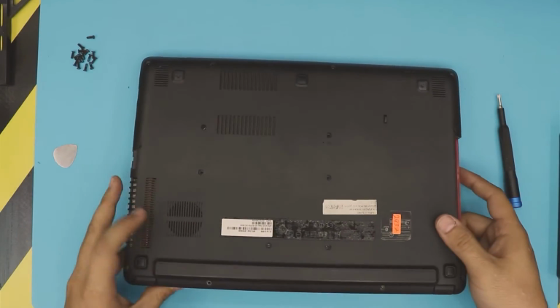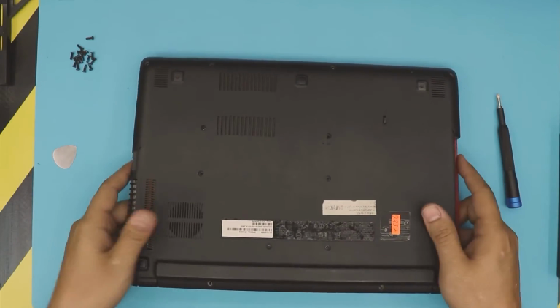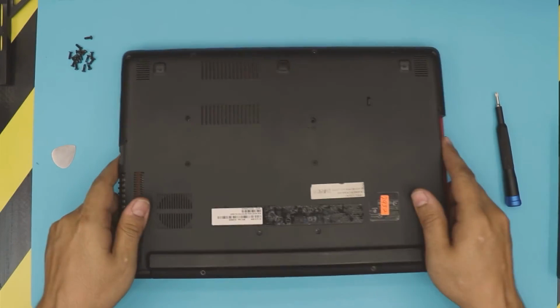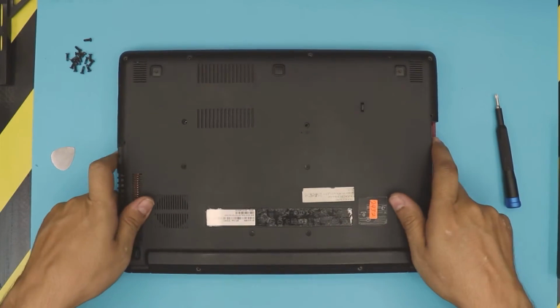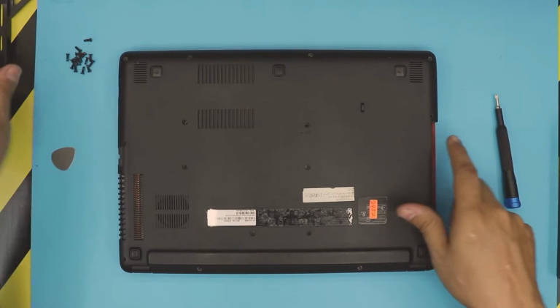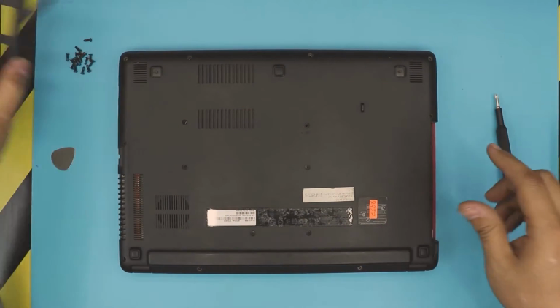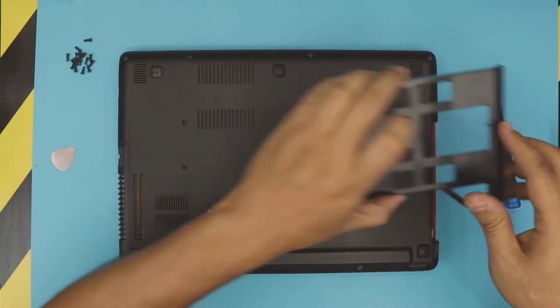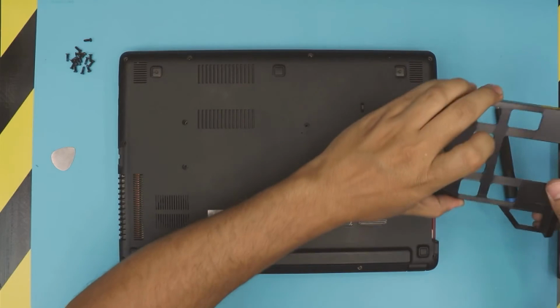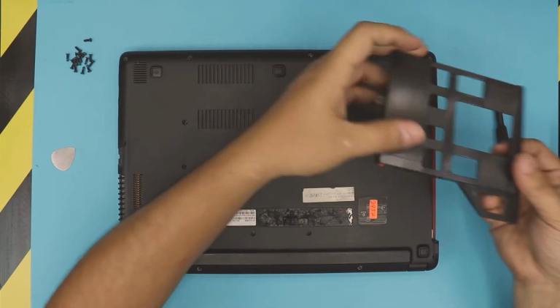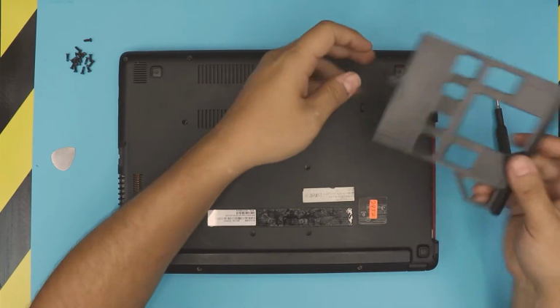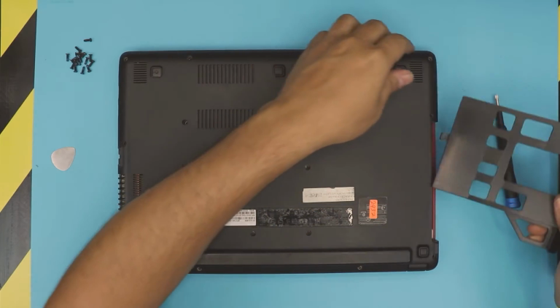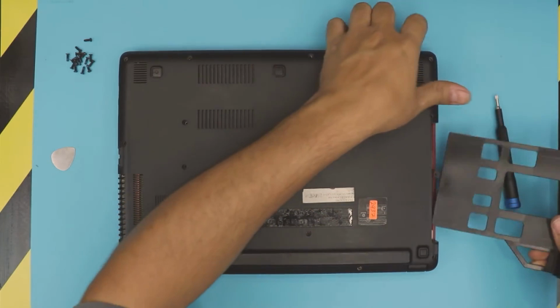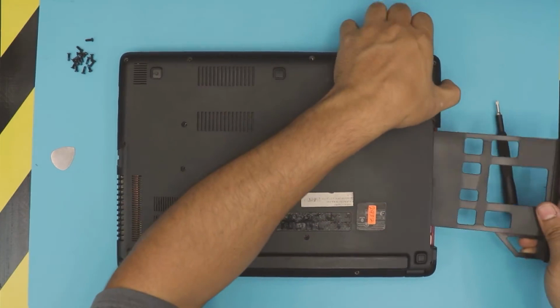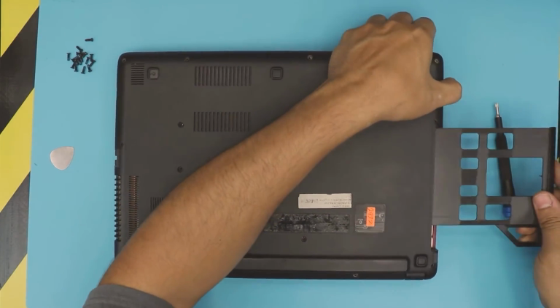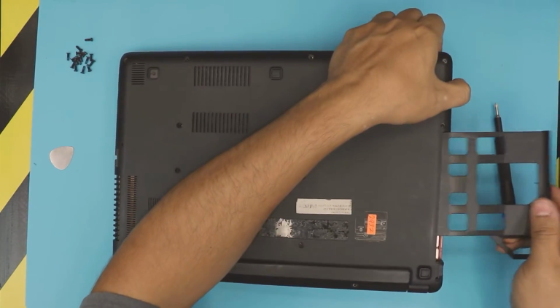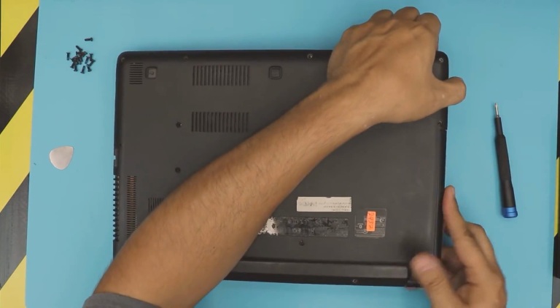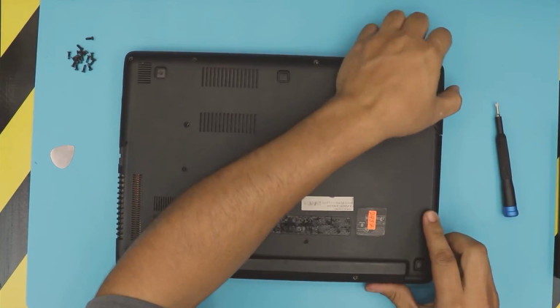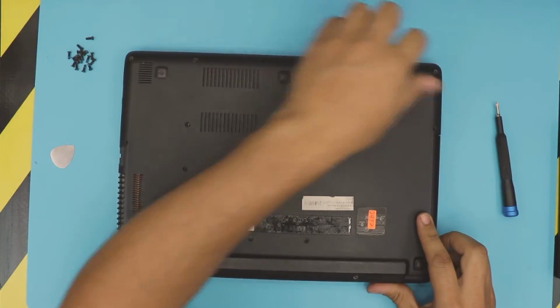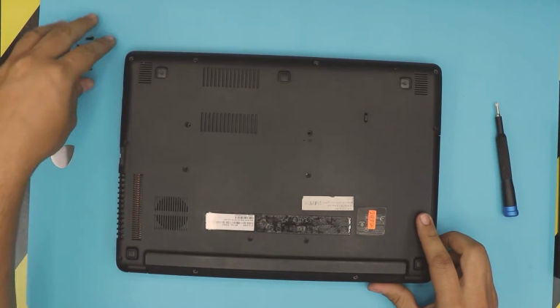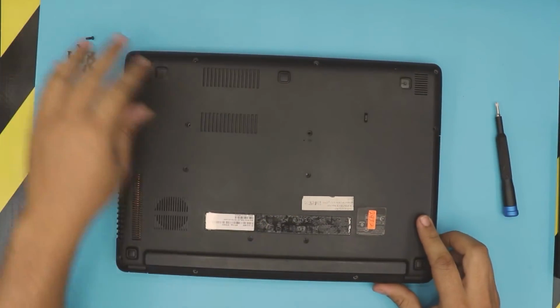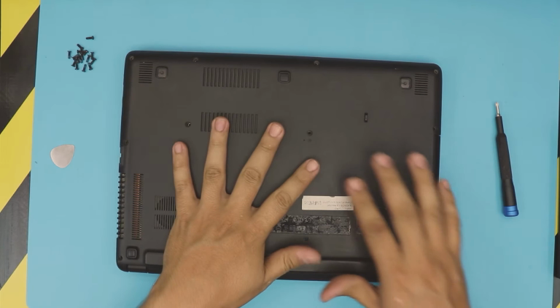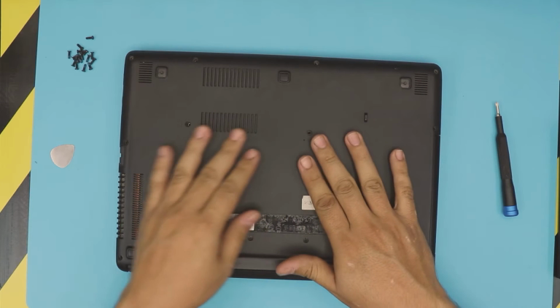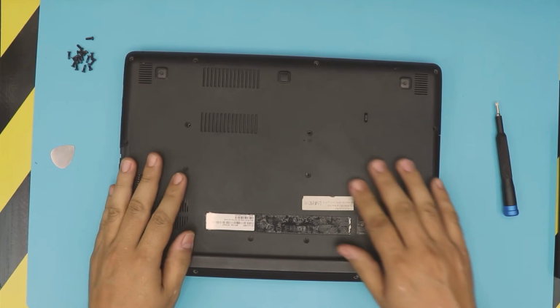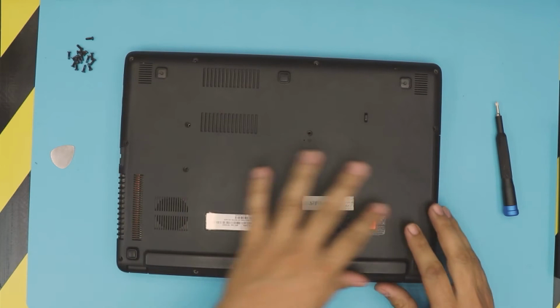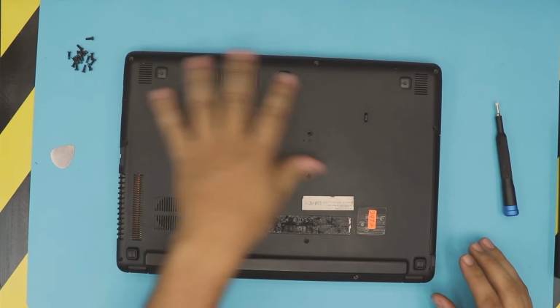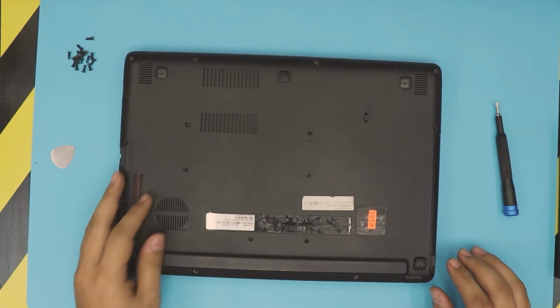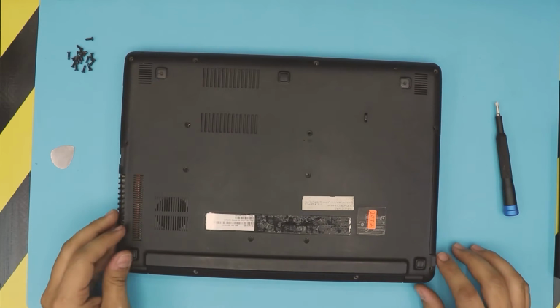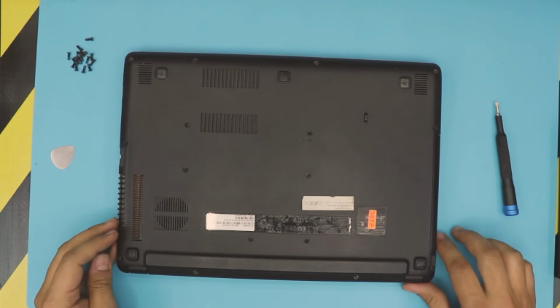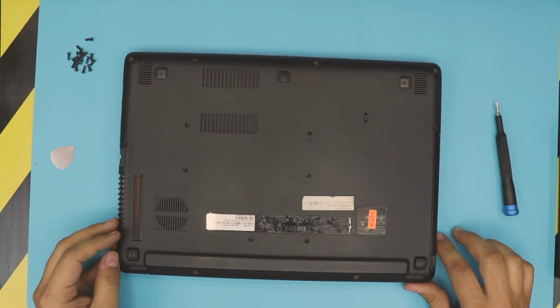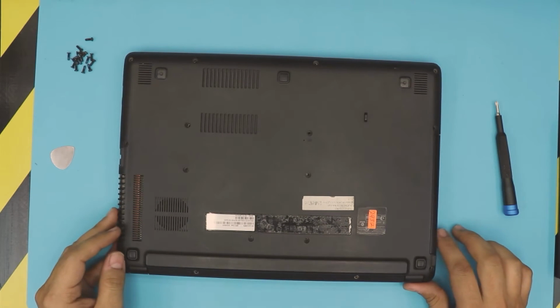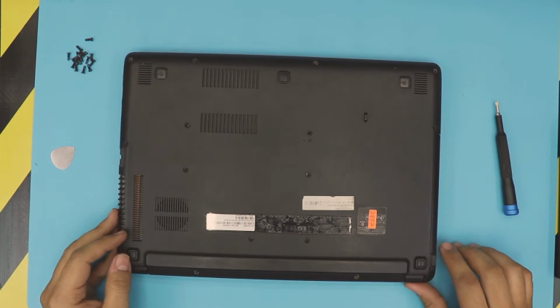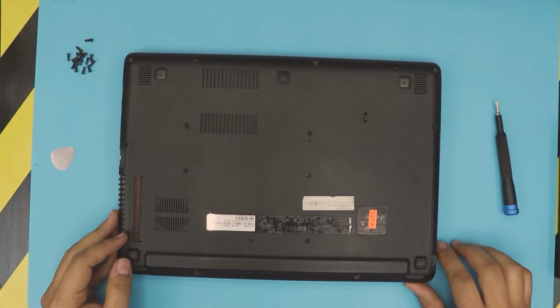The last thing is to grab the caddy for the DVD-ROM, put it back in, then grab the screws and place them back in the bottom cover where you took them from.